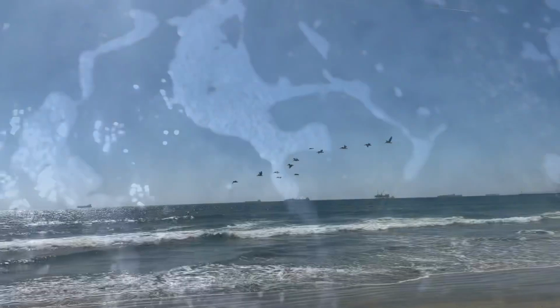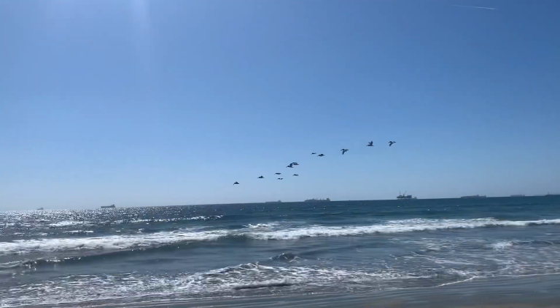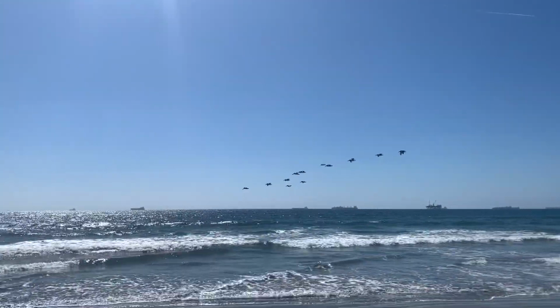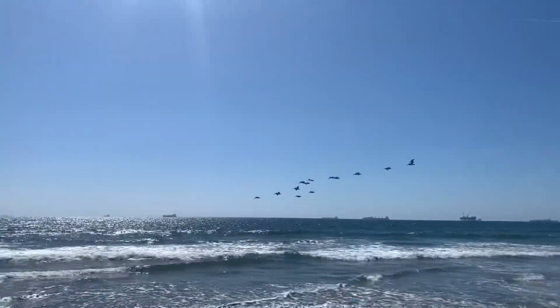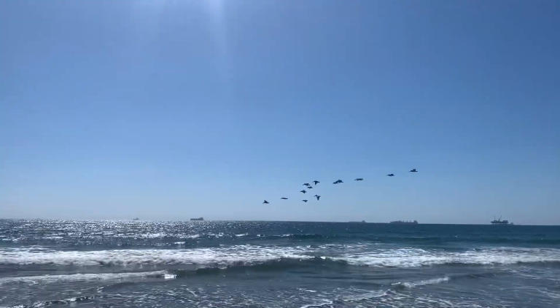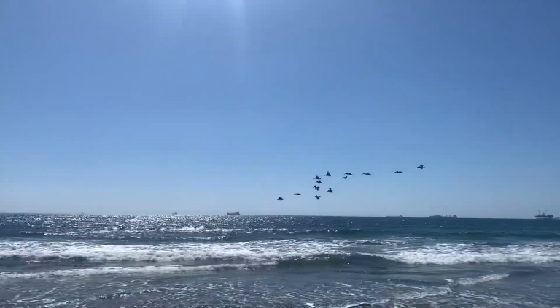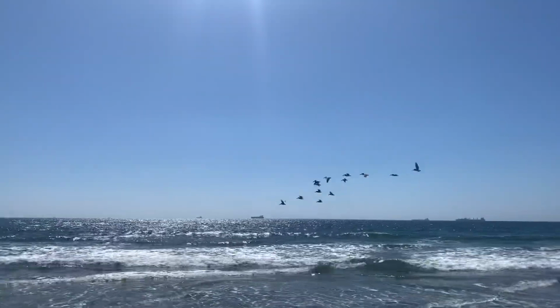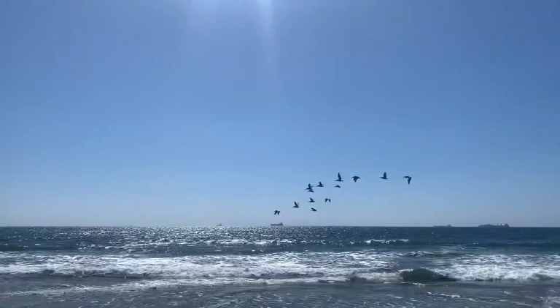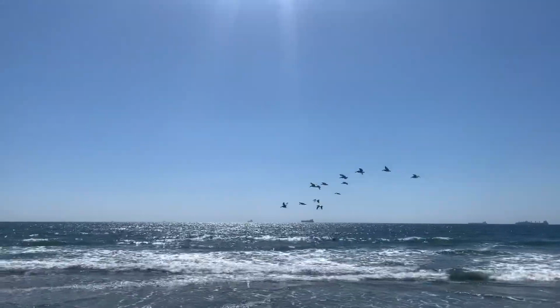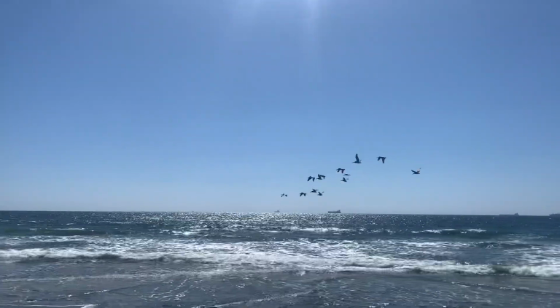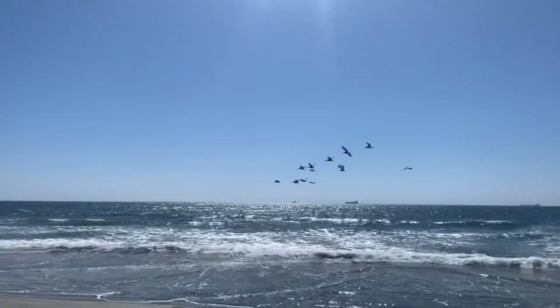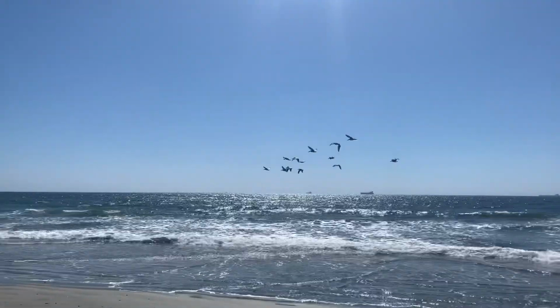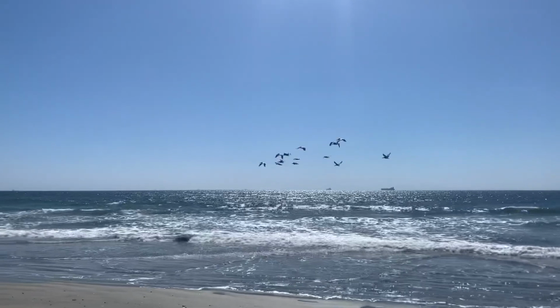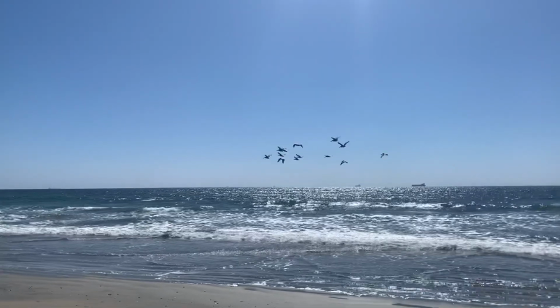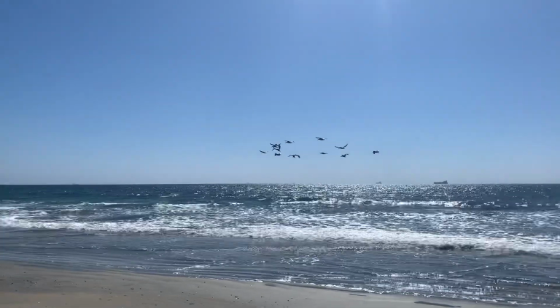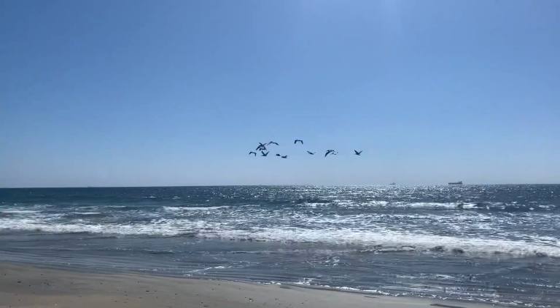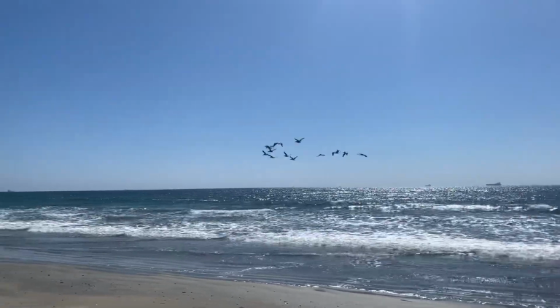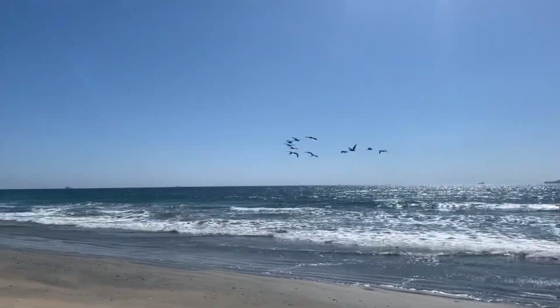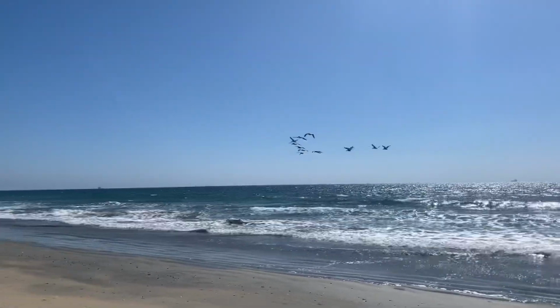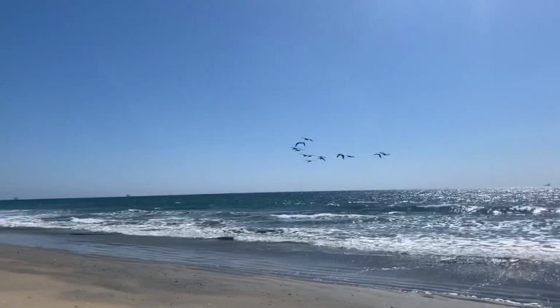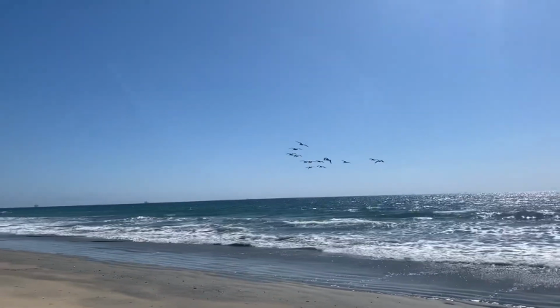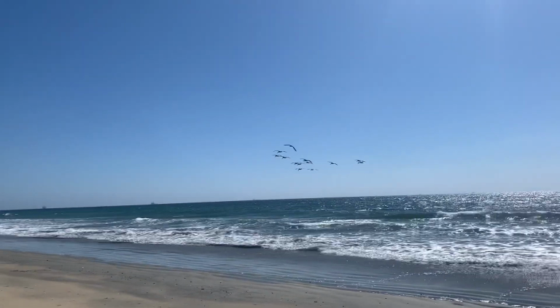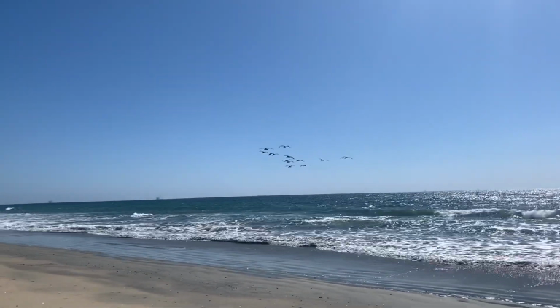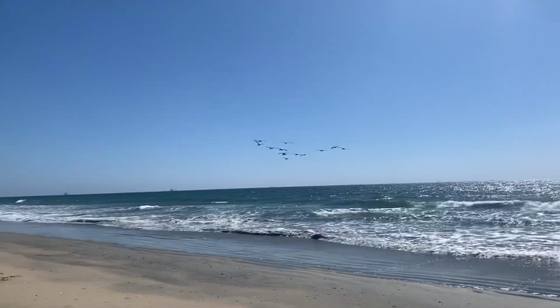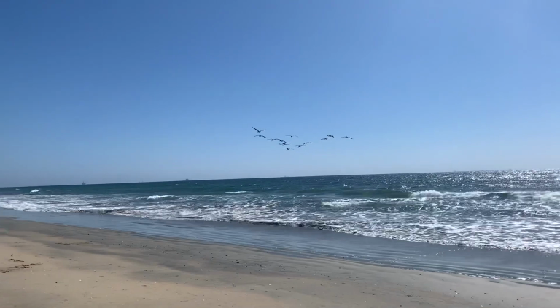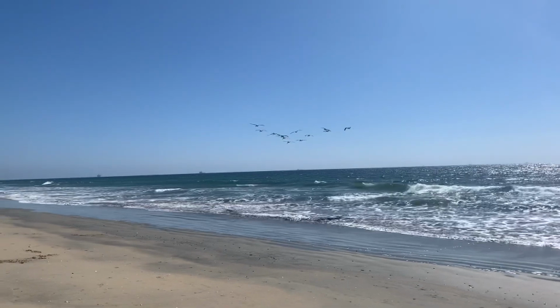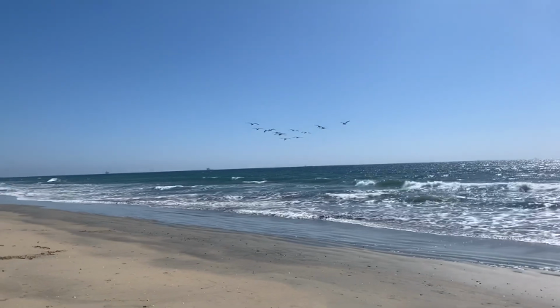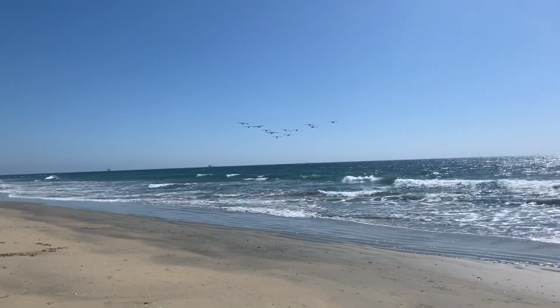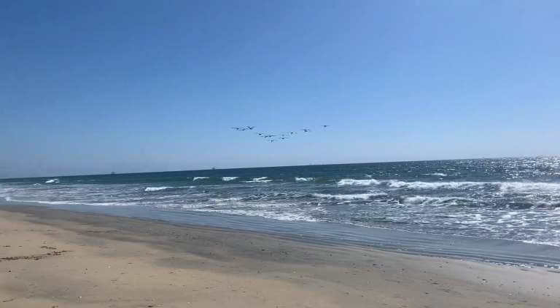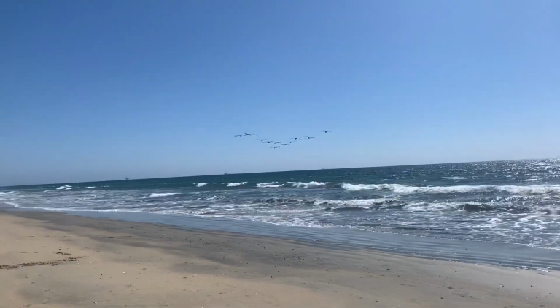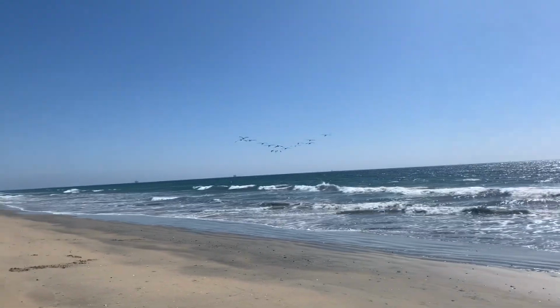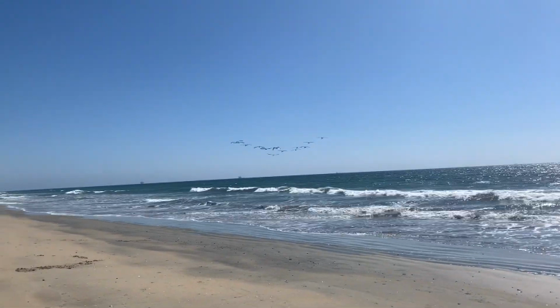I was heading off the beach until I saw these guys one last time. I'm going to keep my eyes on them — if they get on some bait, I might have to prolong my journey today.